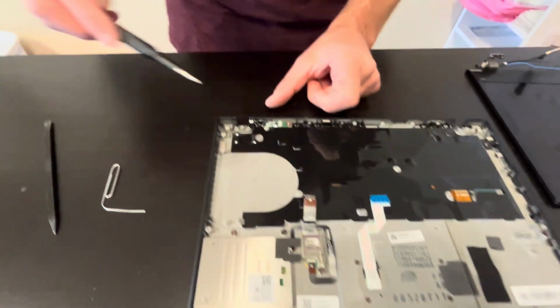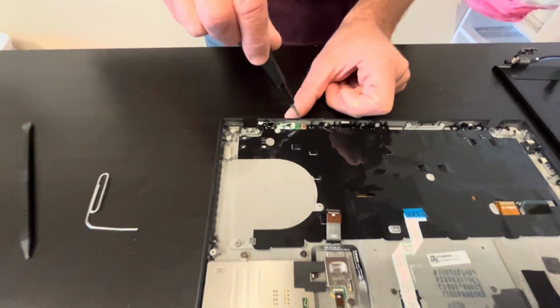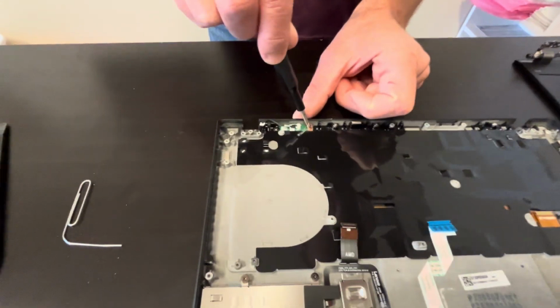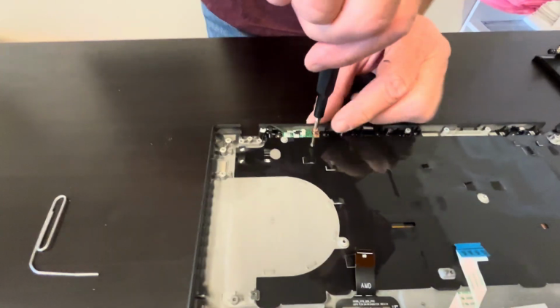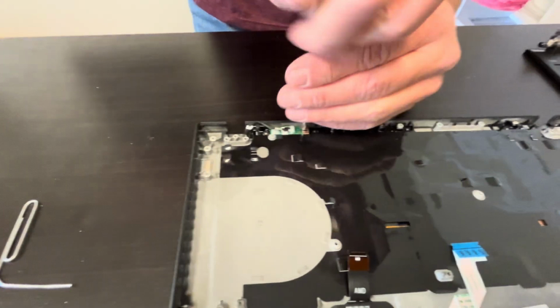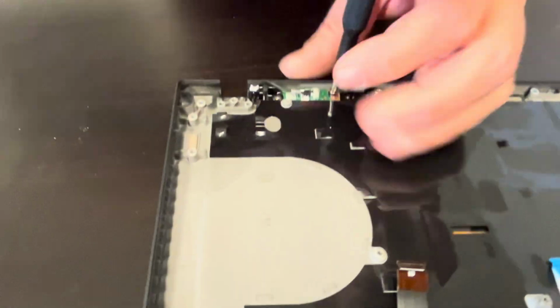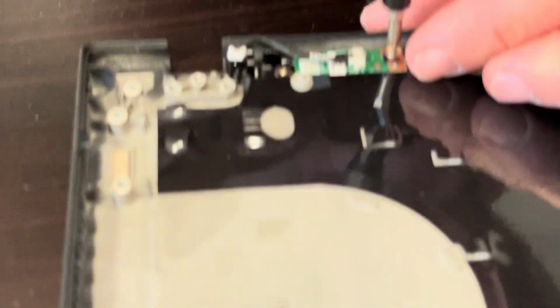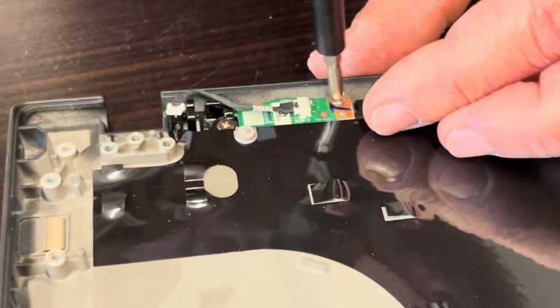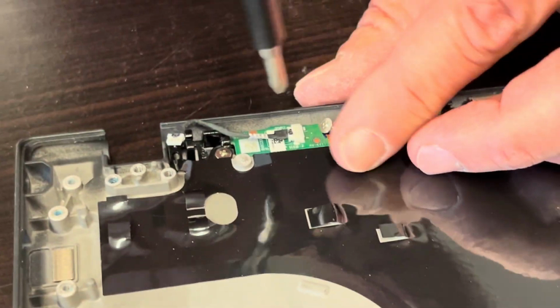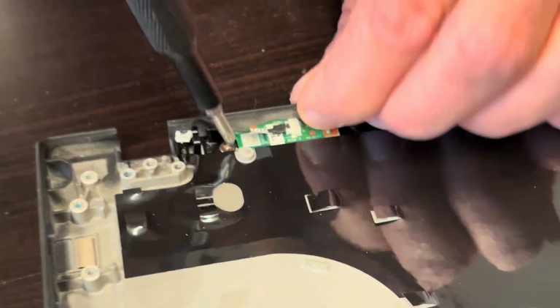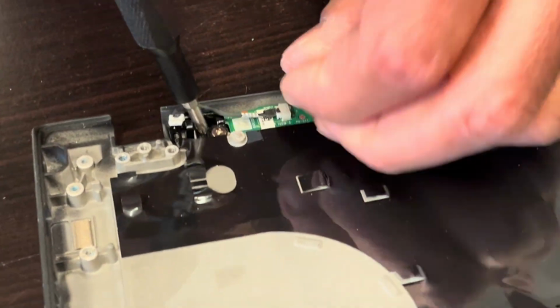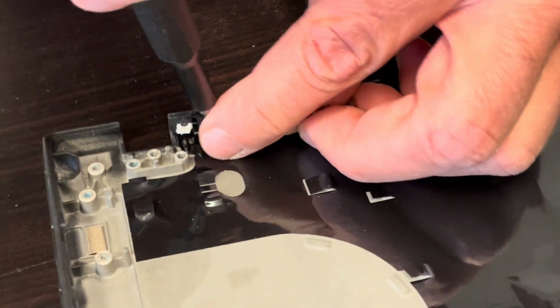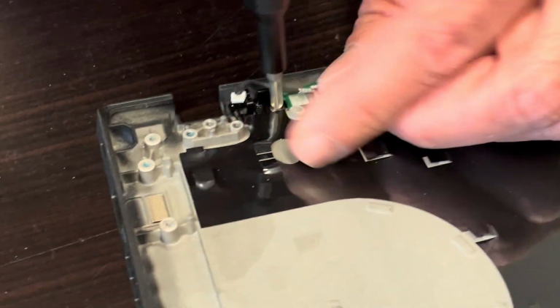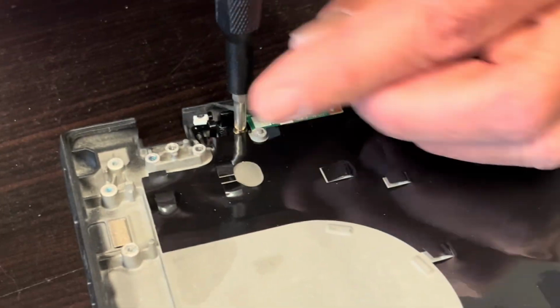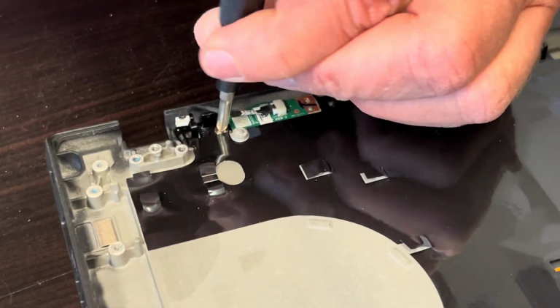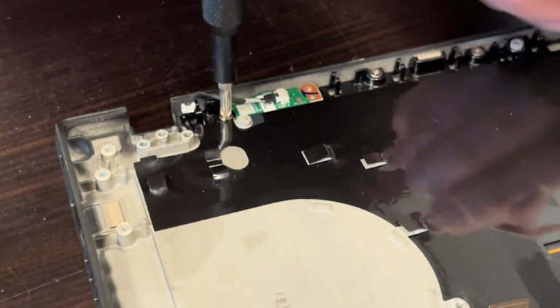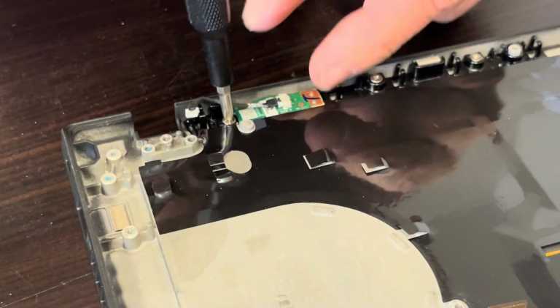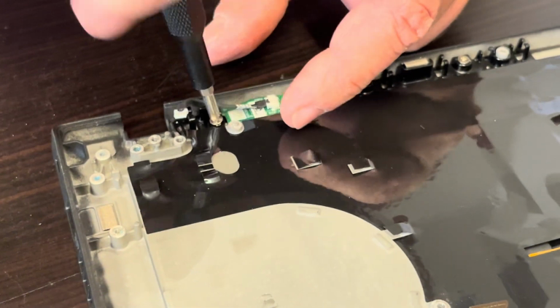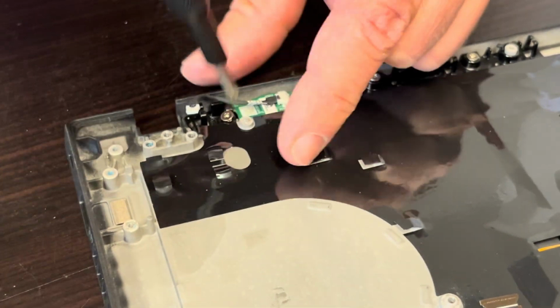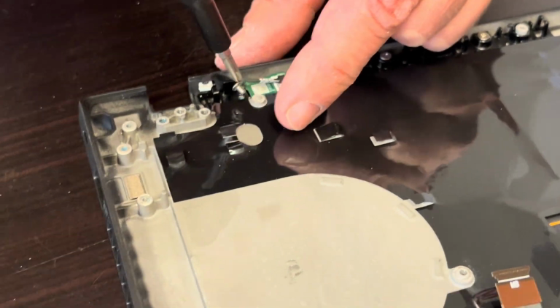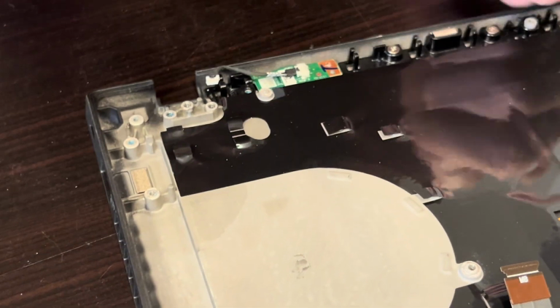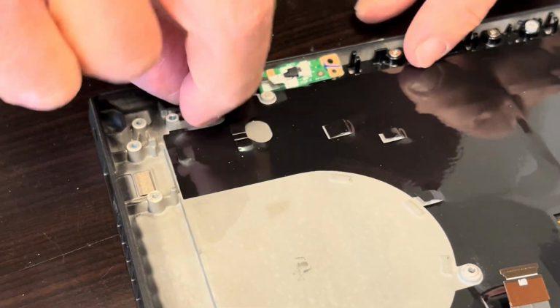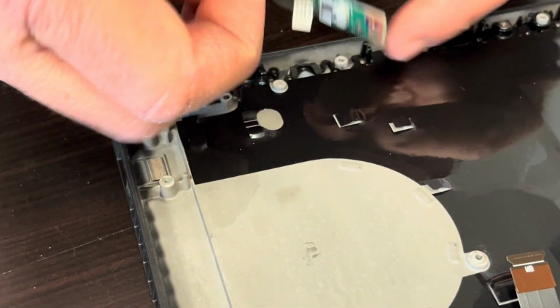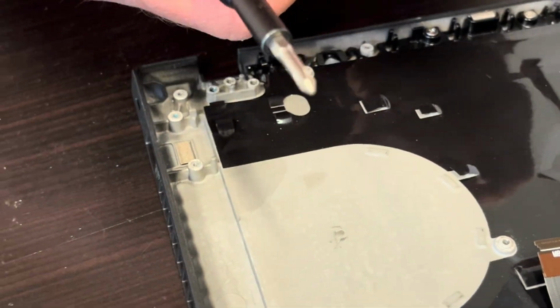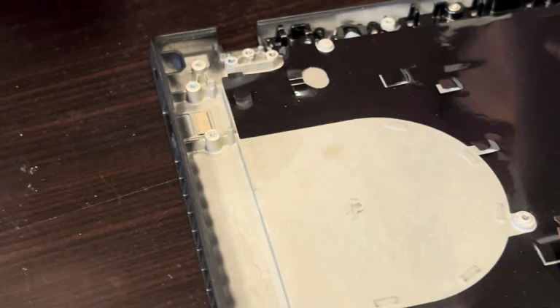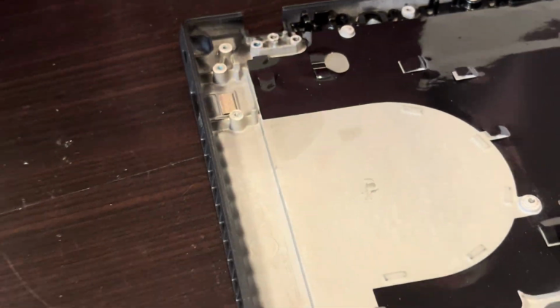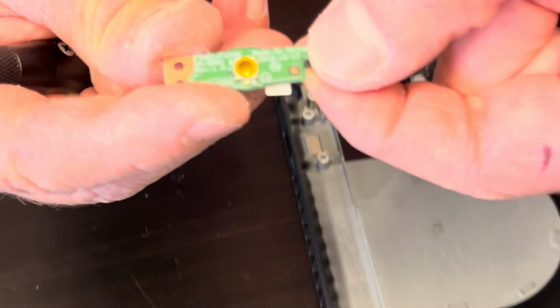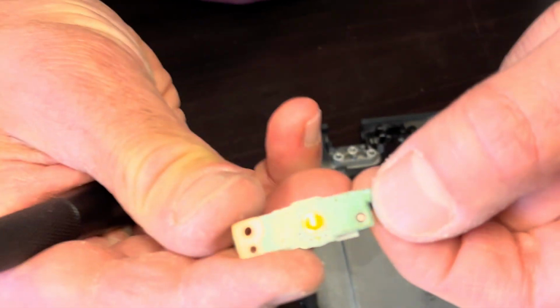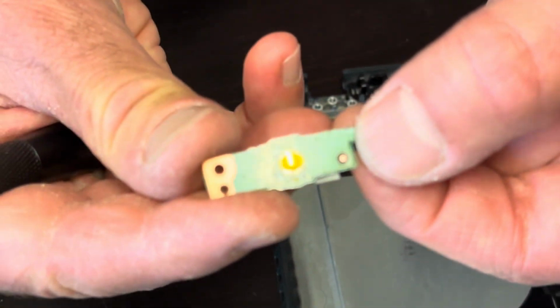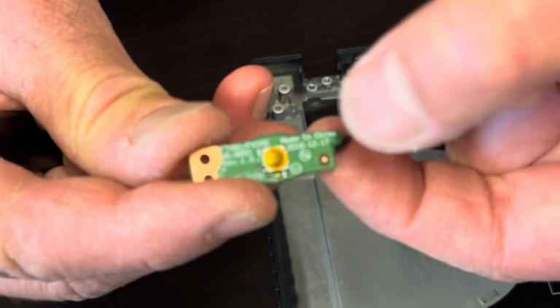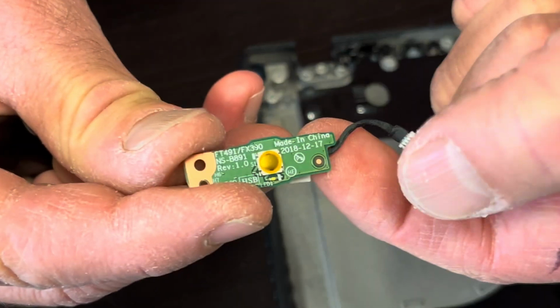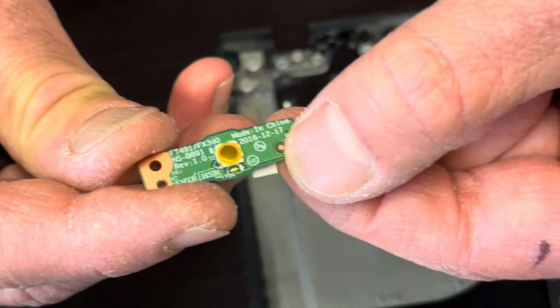We can take out the power button. If the power button doesn't work, you can replace it. That's our power button board — here we have the part number.